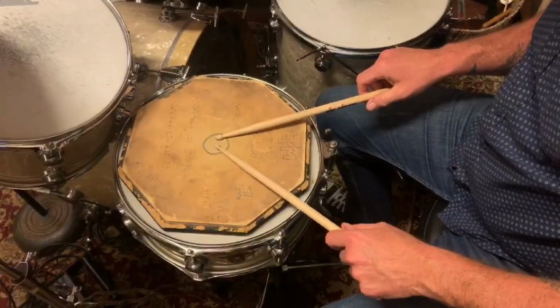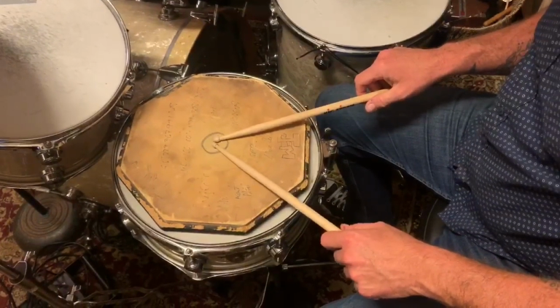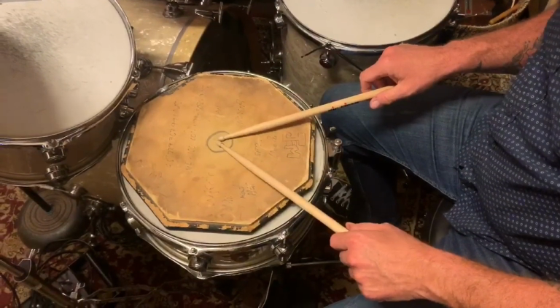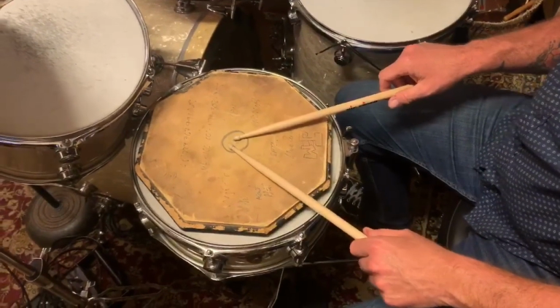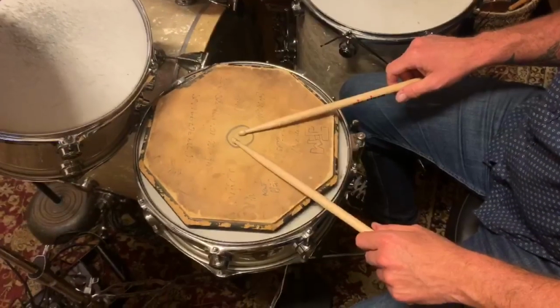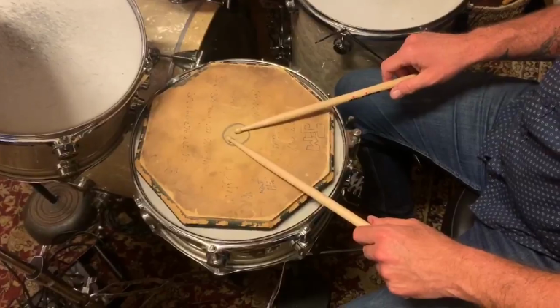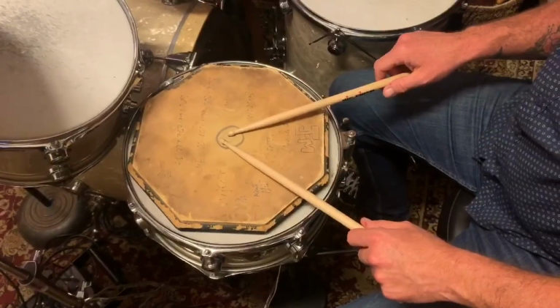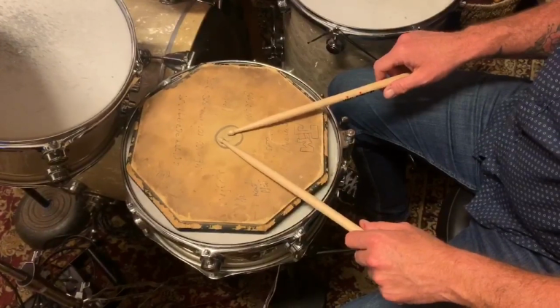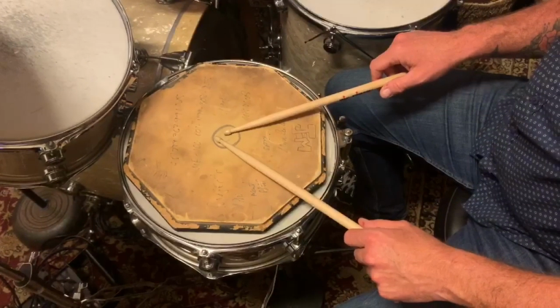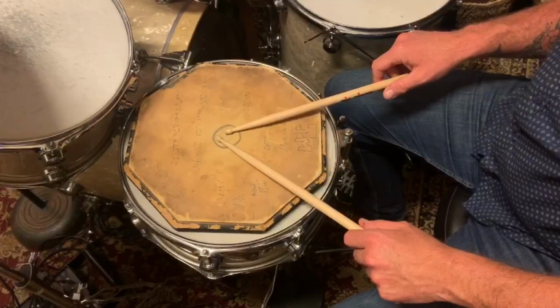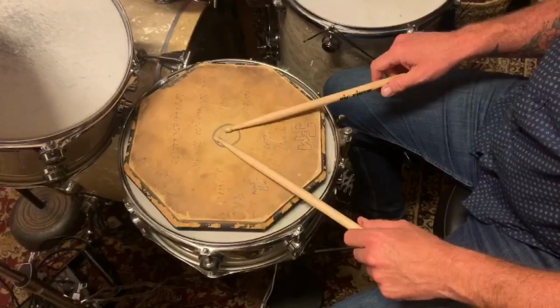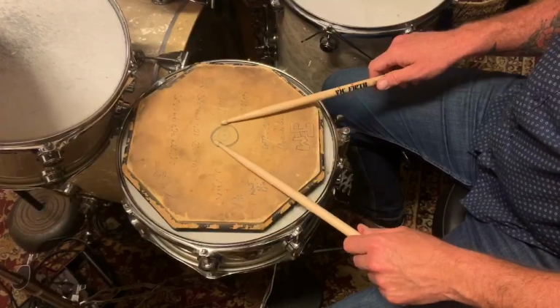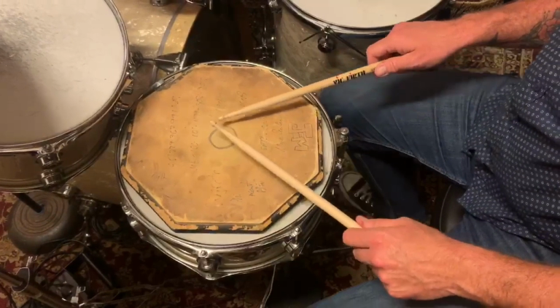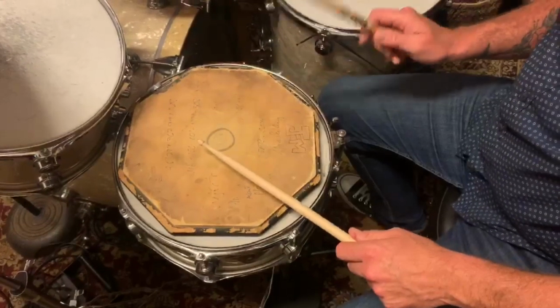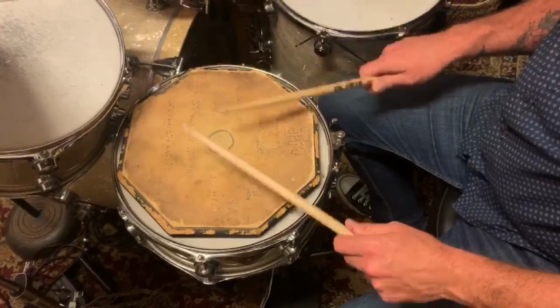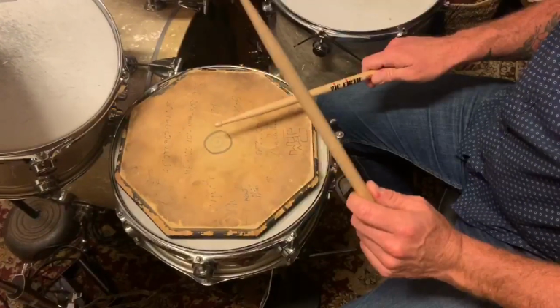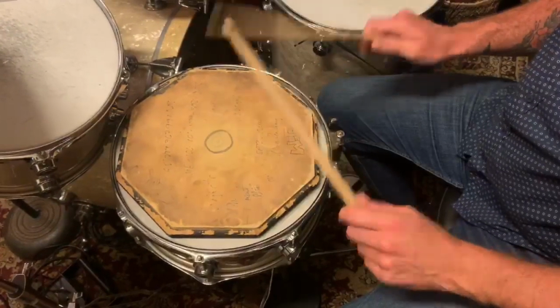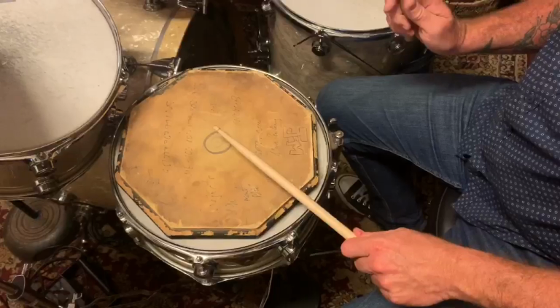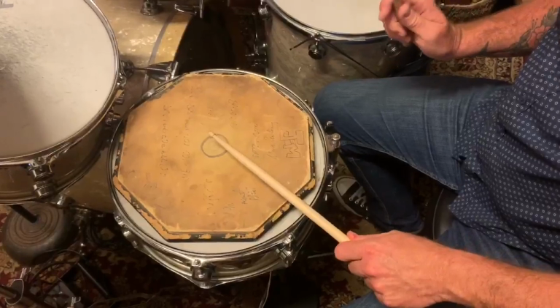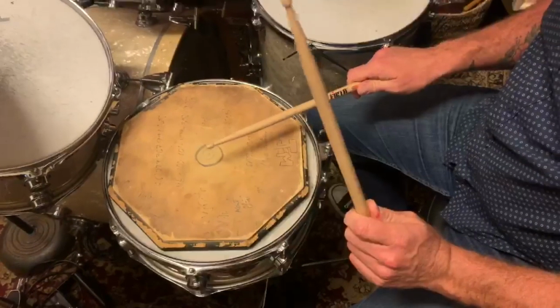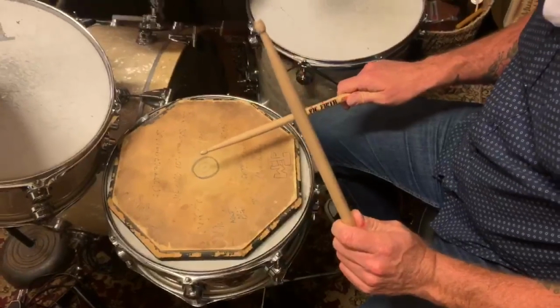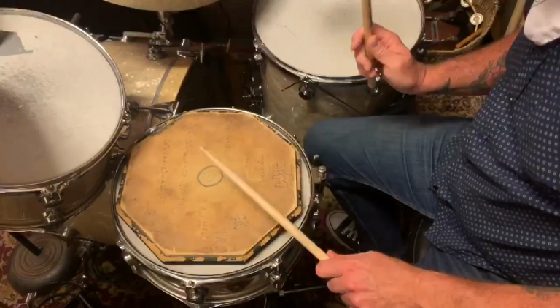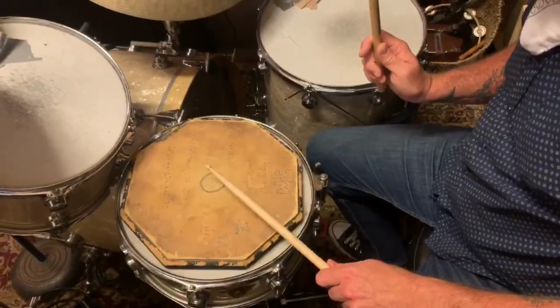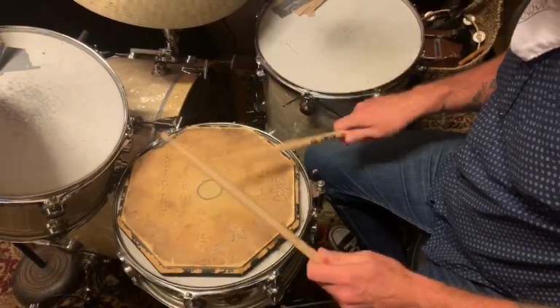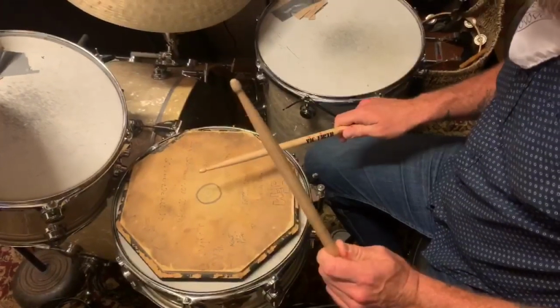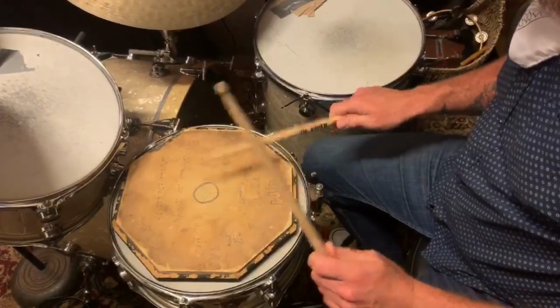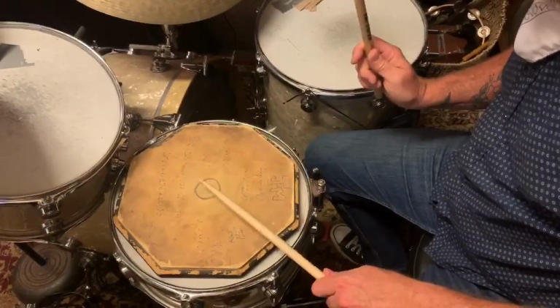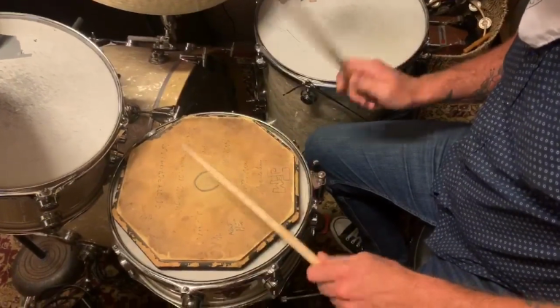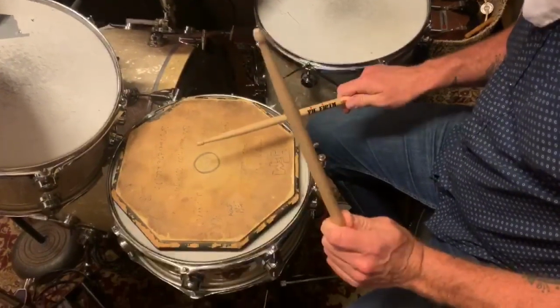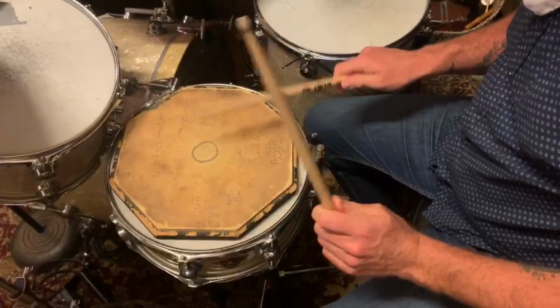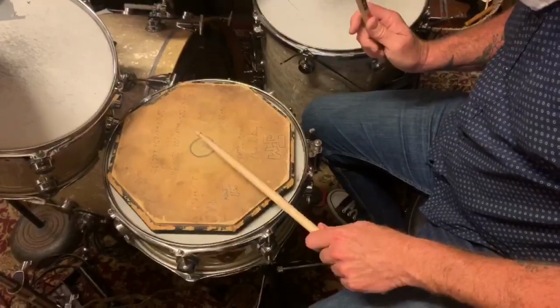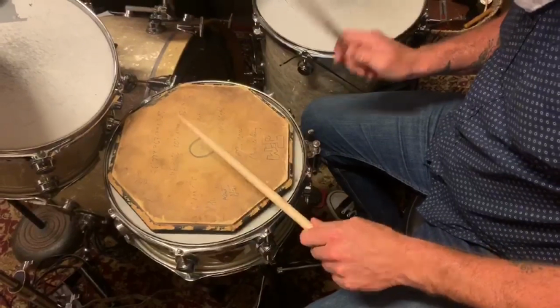You aim for the middle of the pad, and the first rudiment will just be single stroke rolls, which is simply right, left, right, left, right, left. One goes down, one comes up.